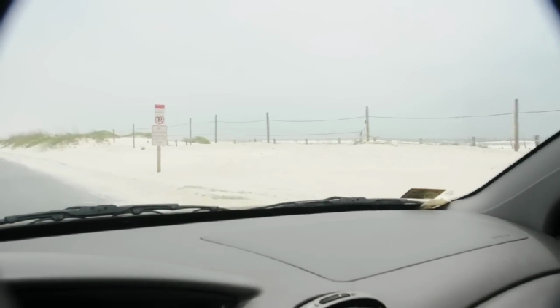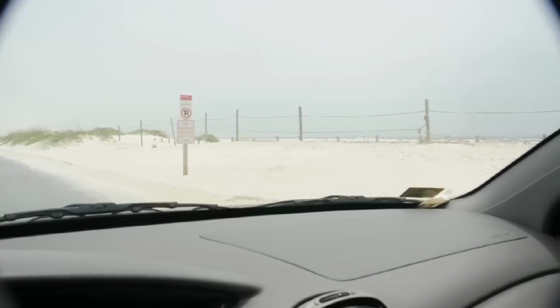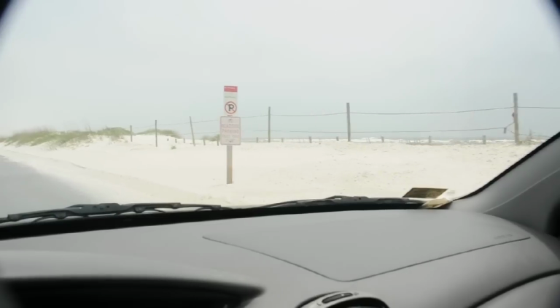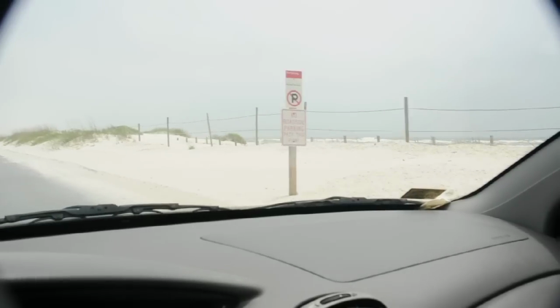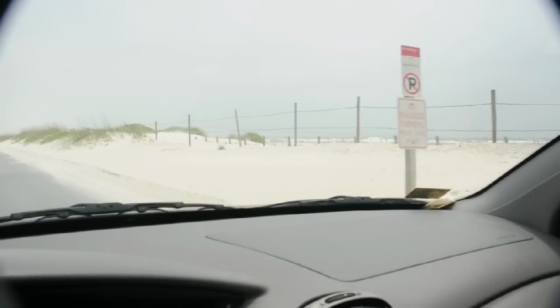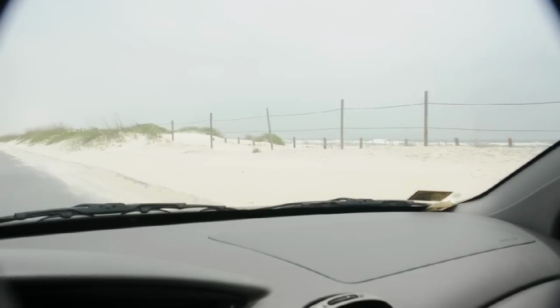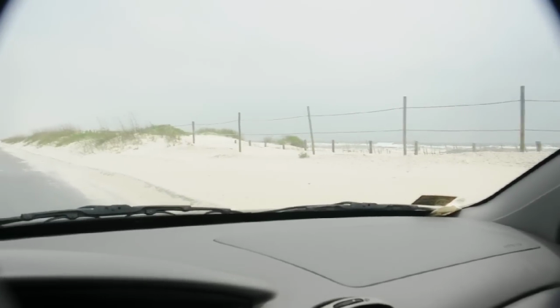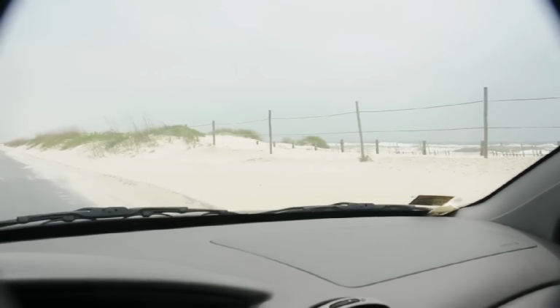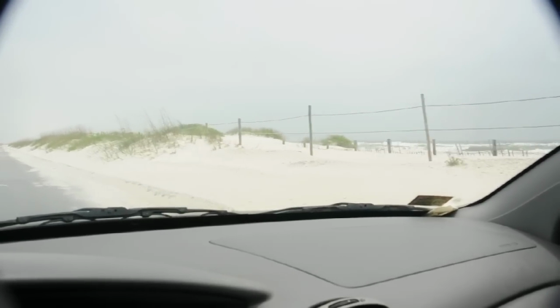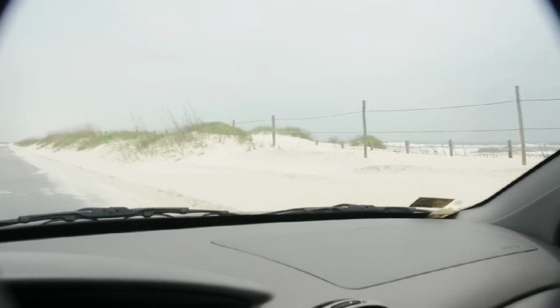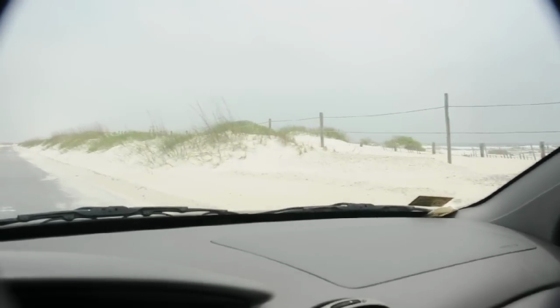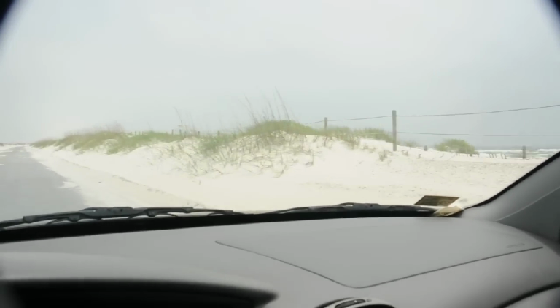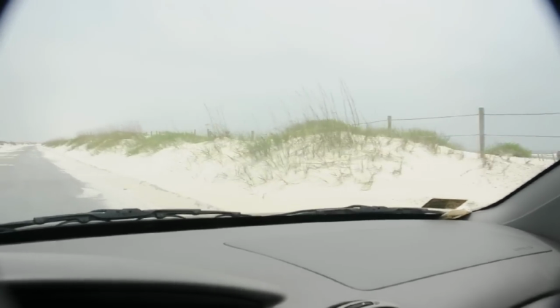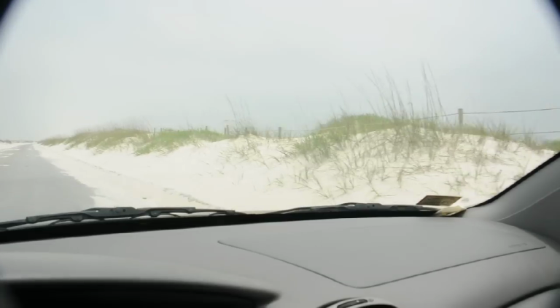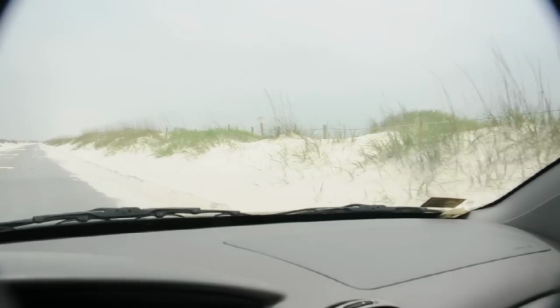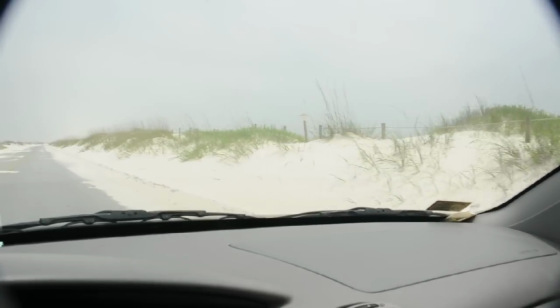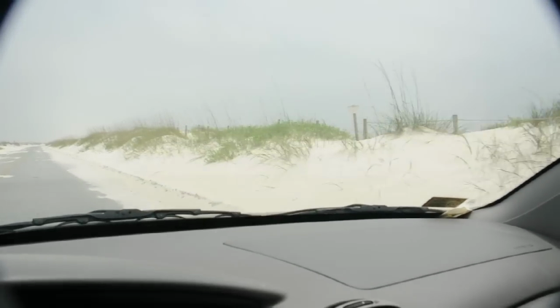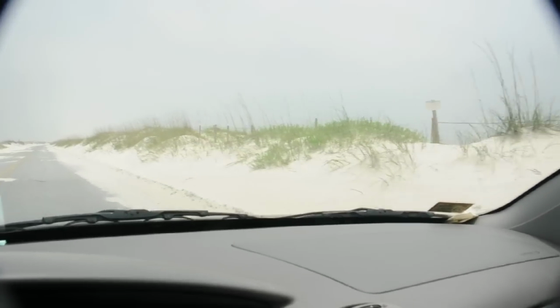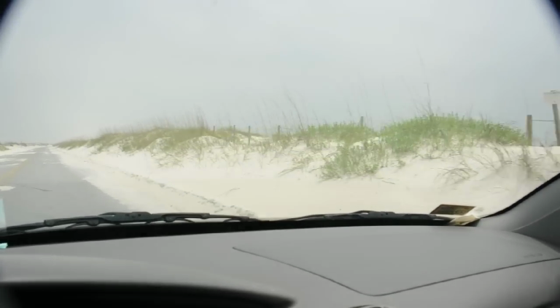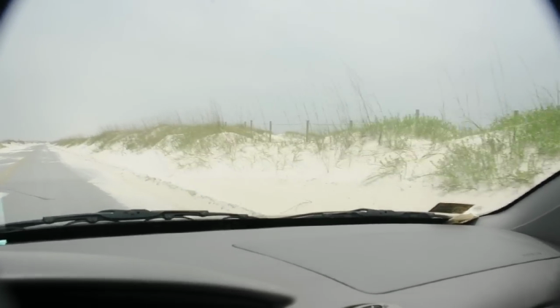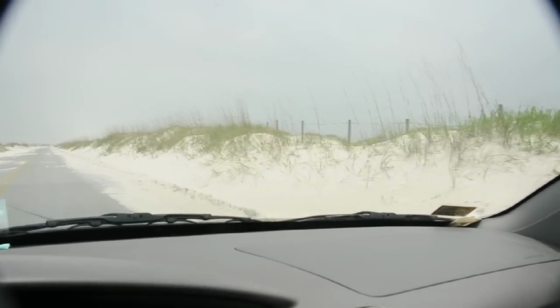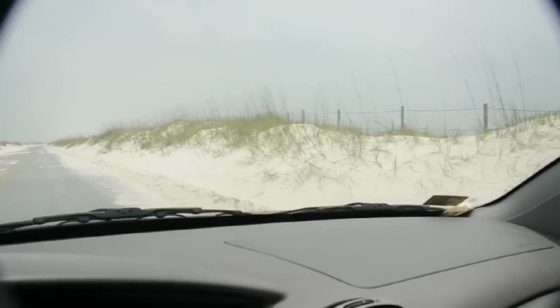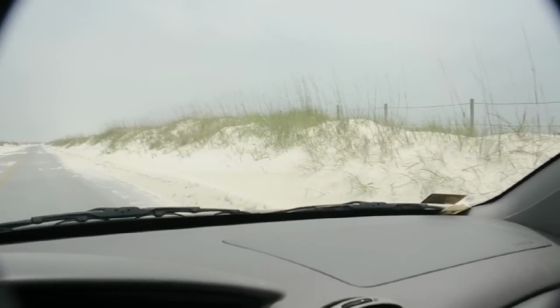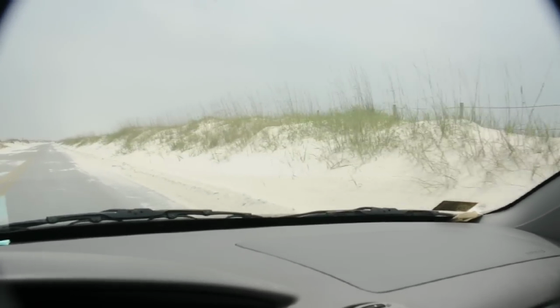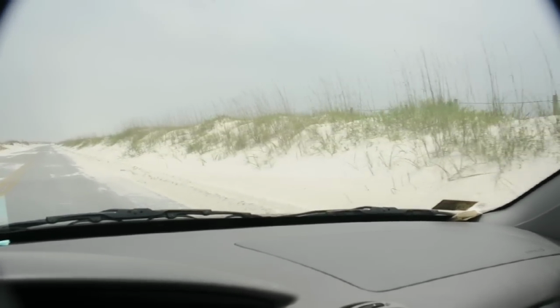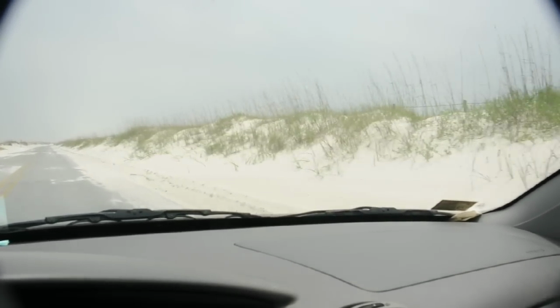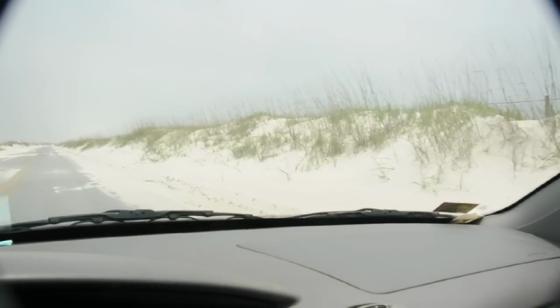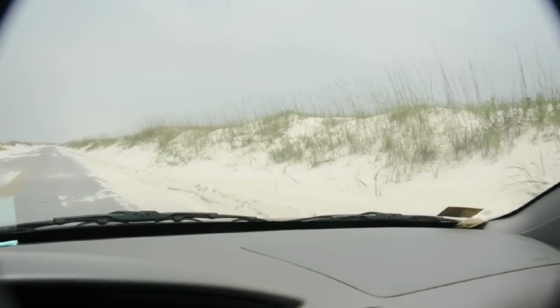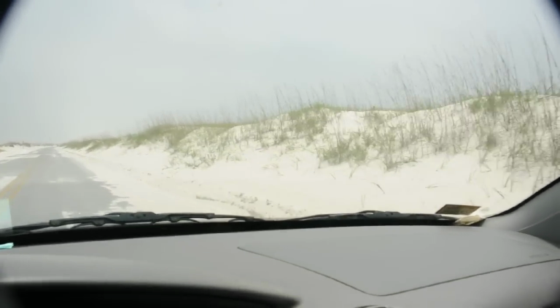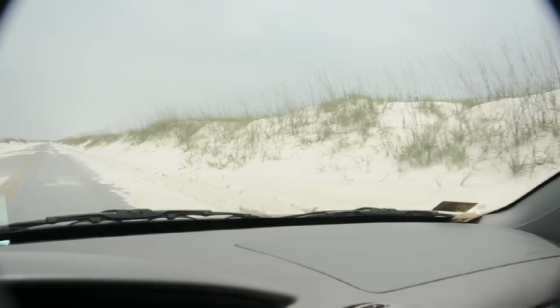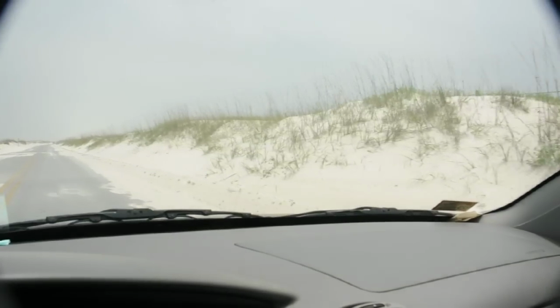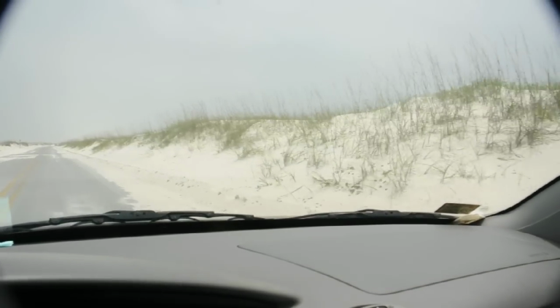These roads drift shut all the time — you have to plow them. You can see the plow marks on the edges of this road here from the dunes blowing through.